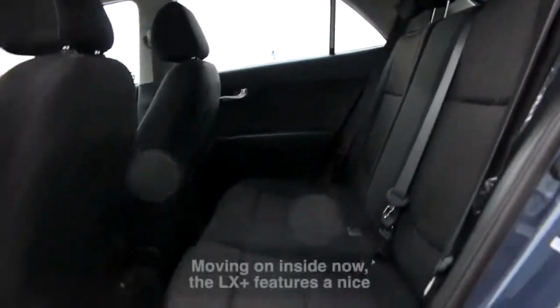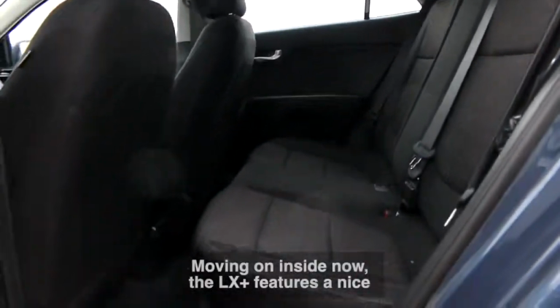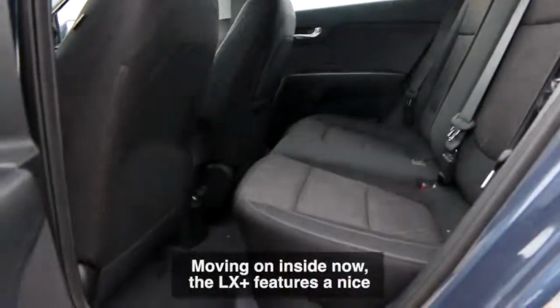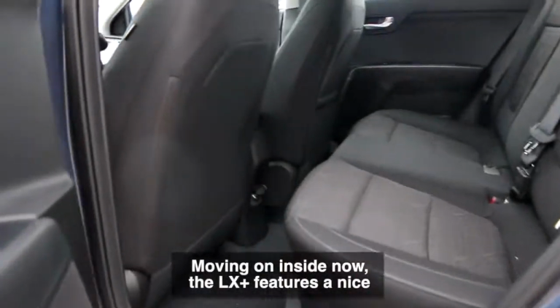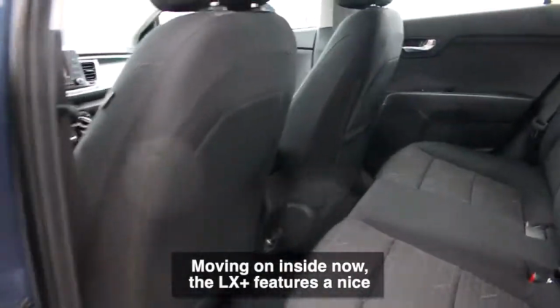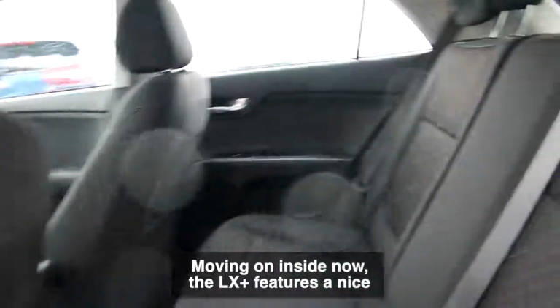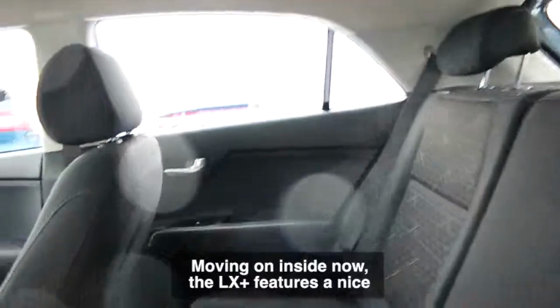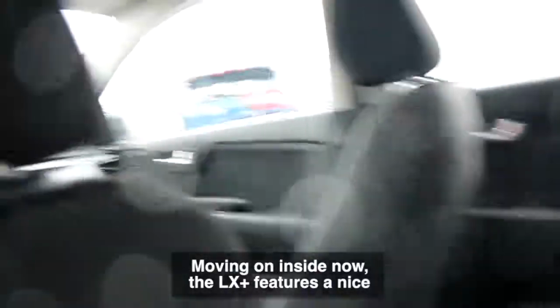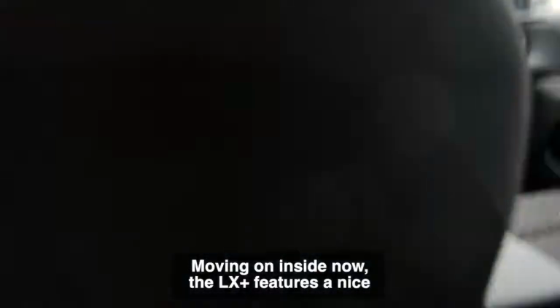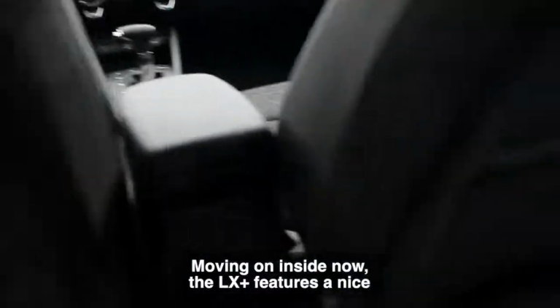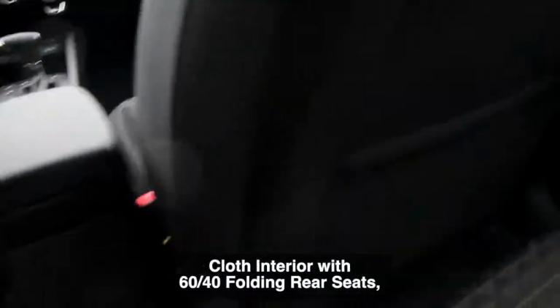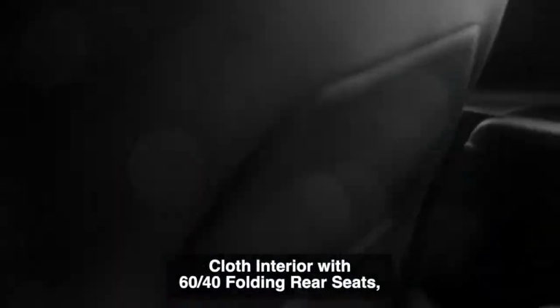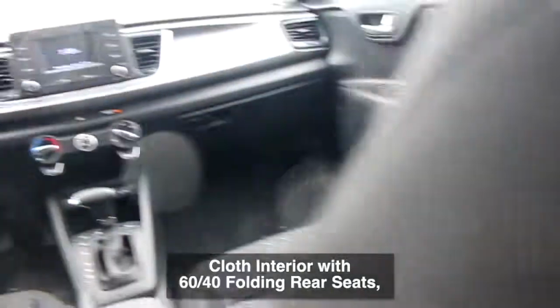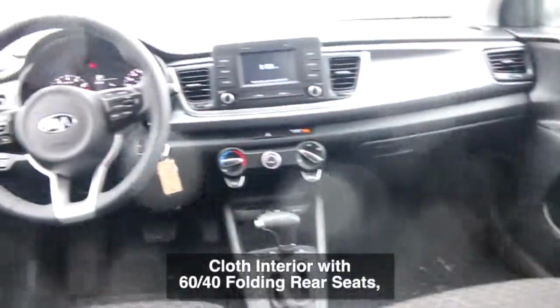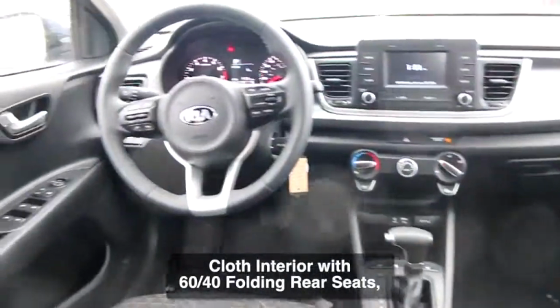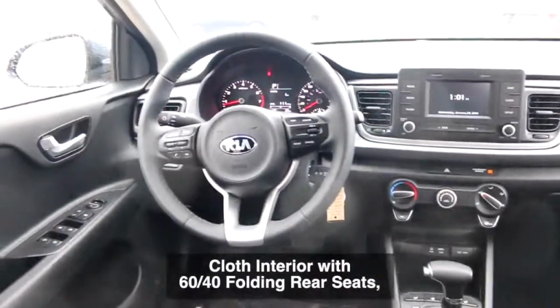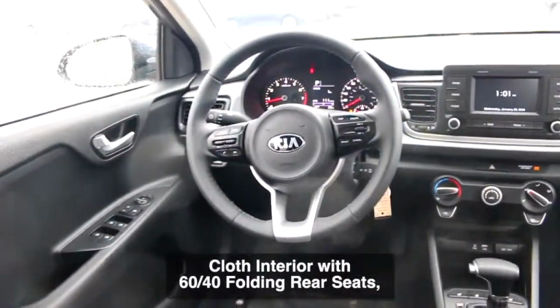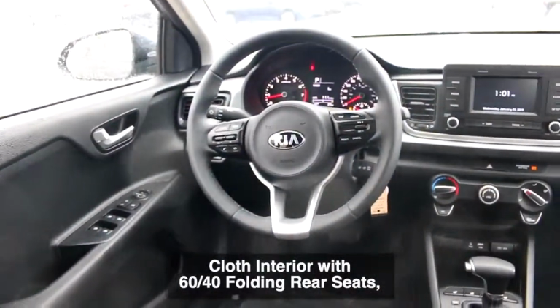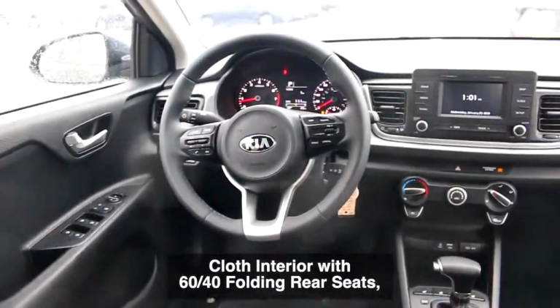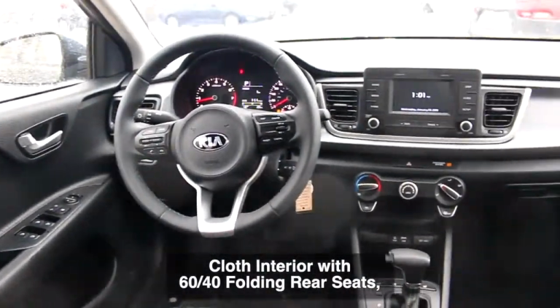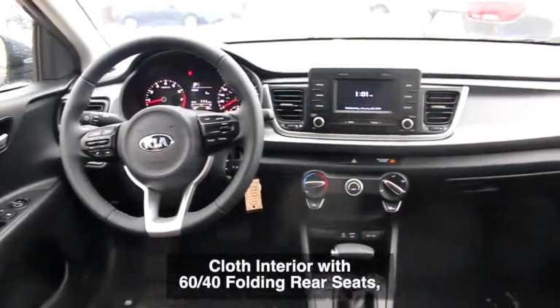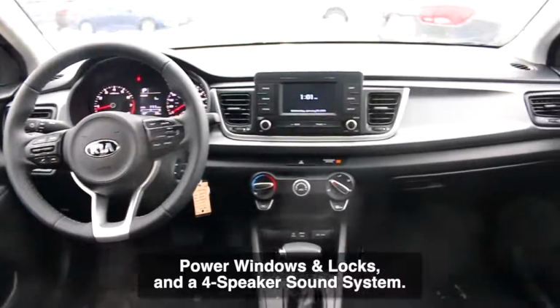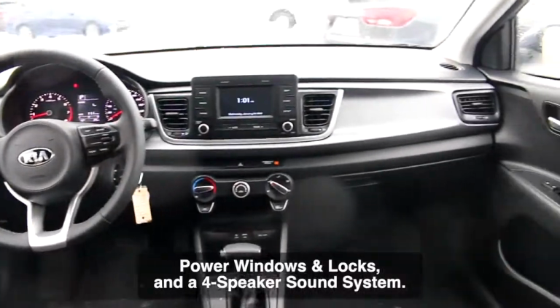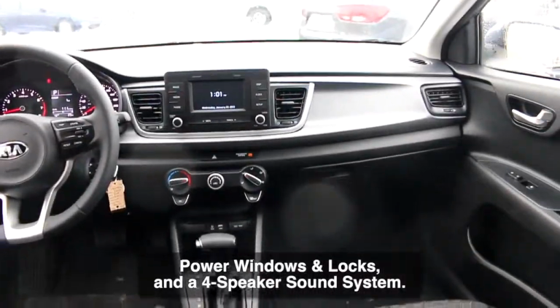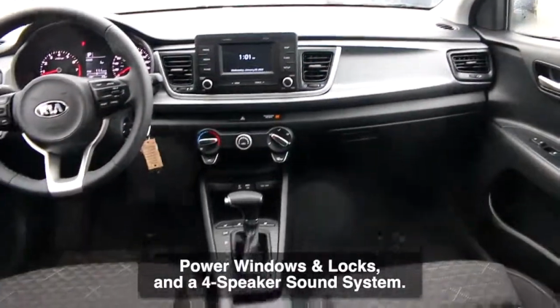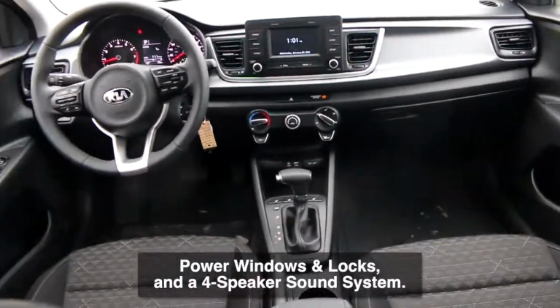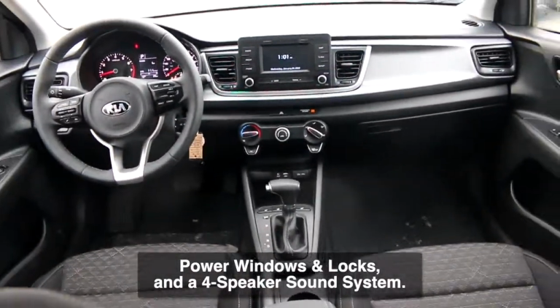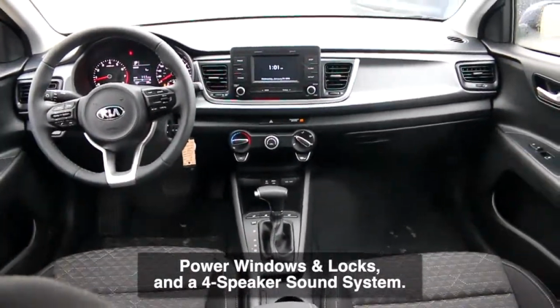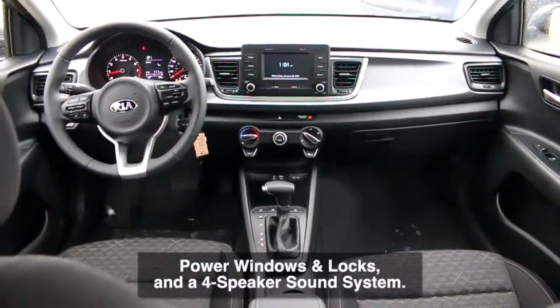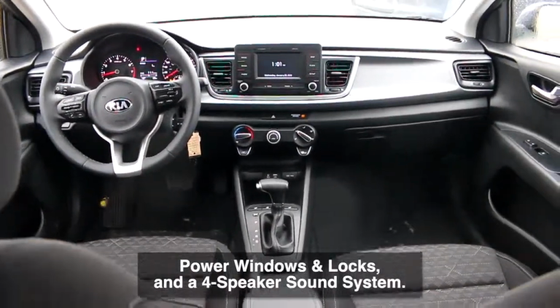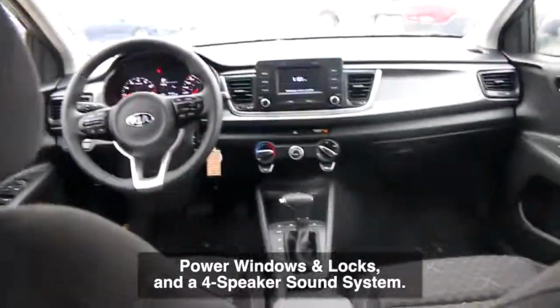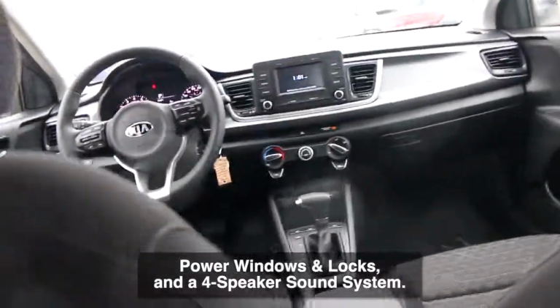Moving on inside now, the LX Plus features a nice cloth interior with 60-40 folding rear seats, power windows and locks, and a four speaker sound system.